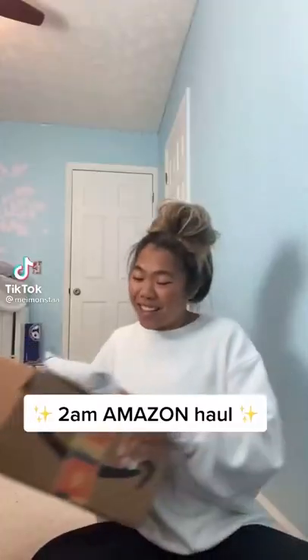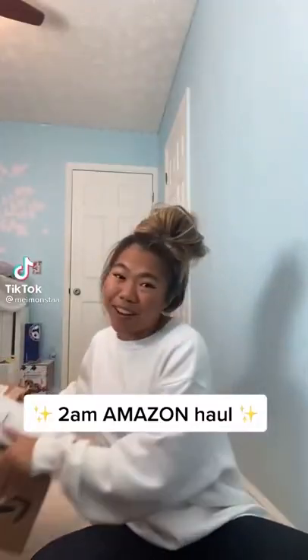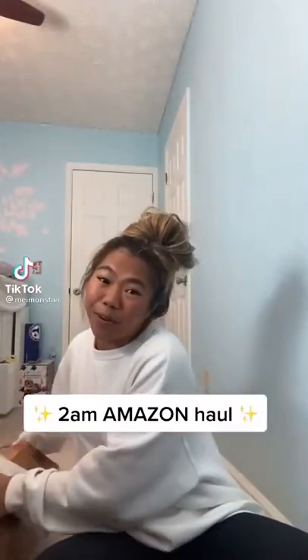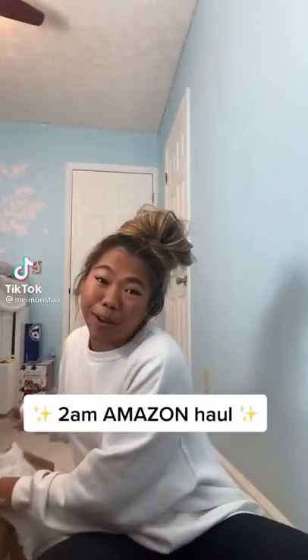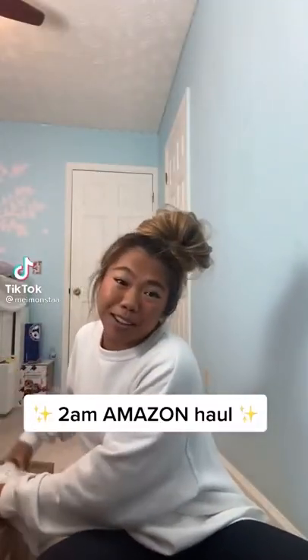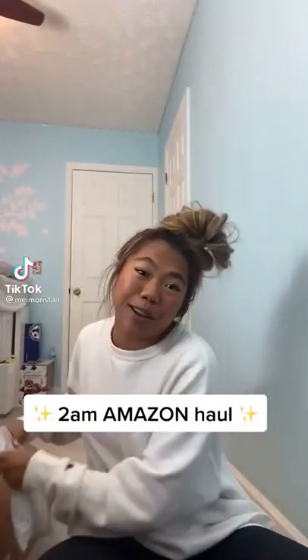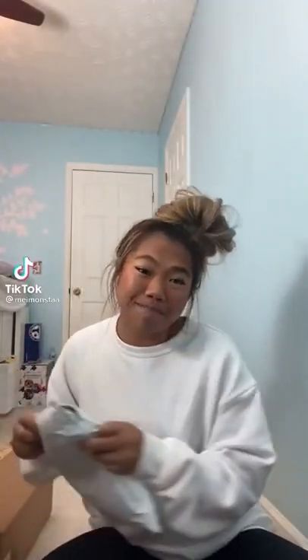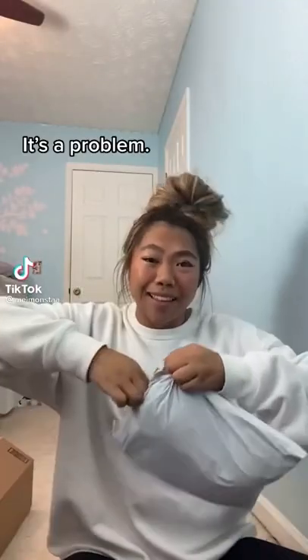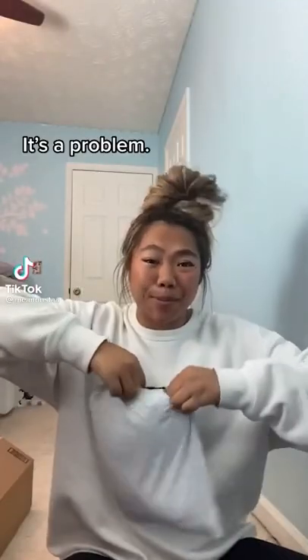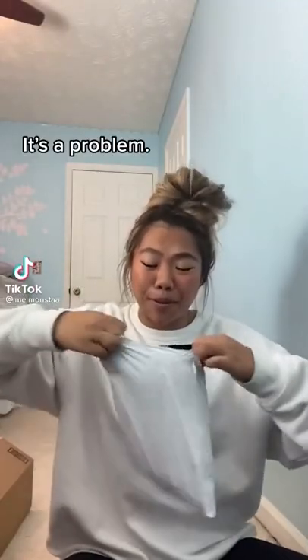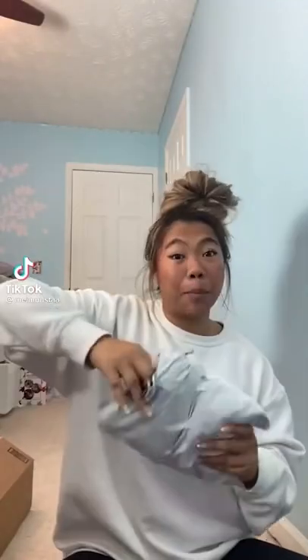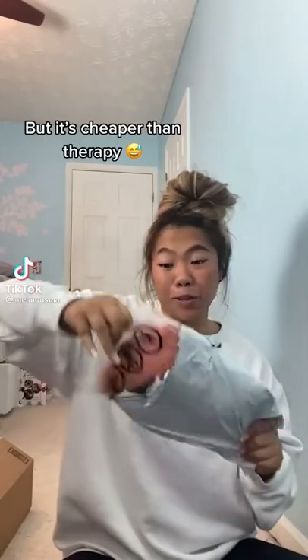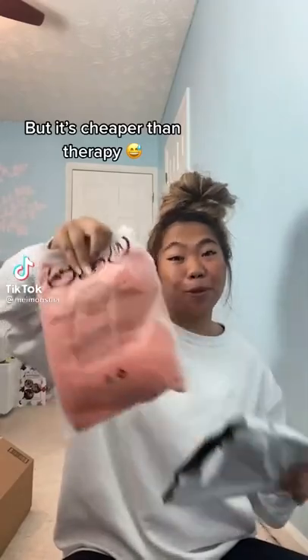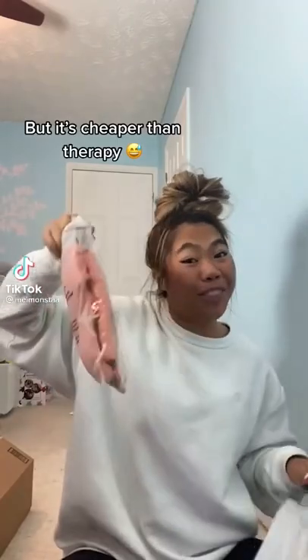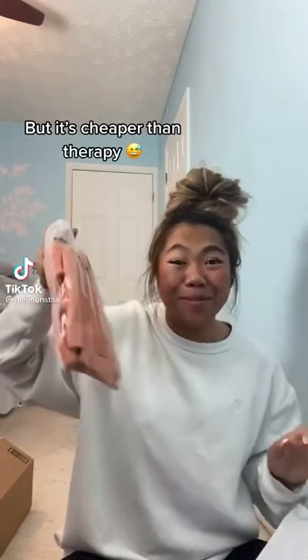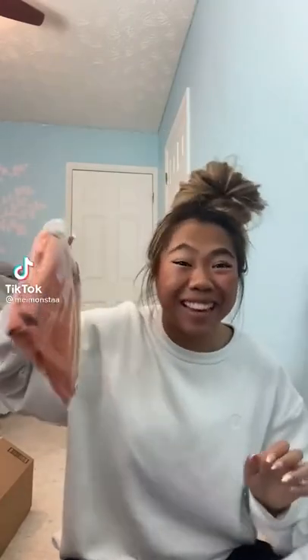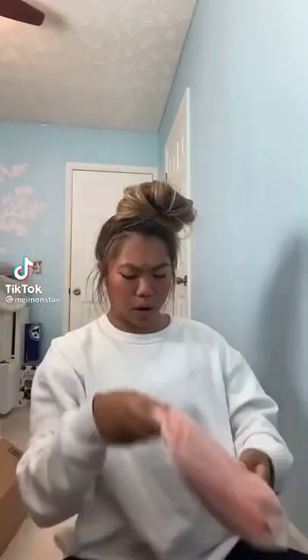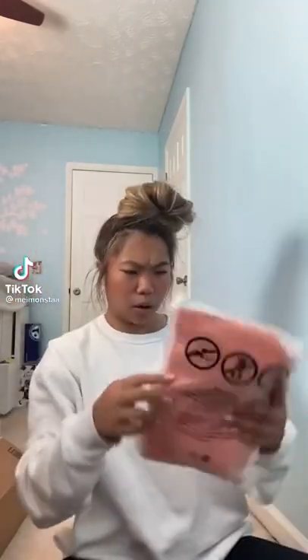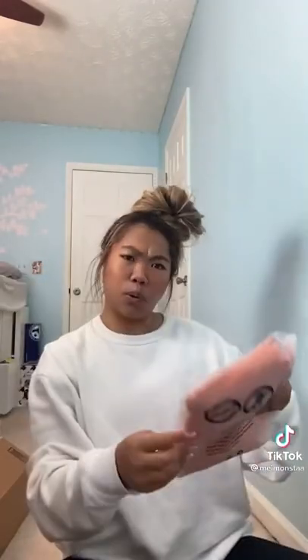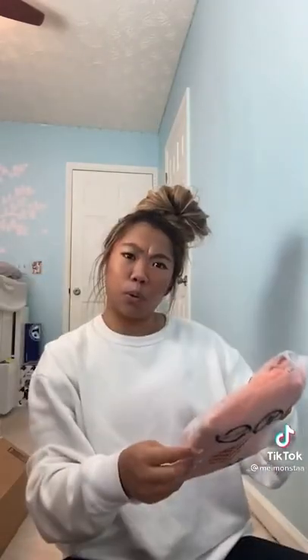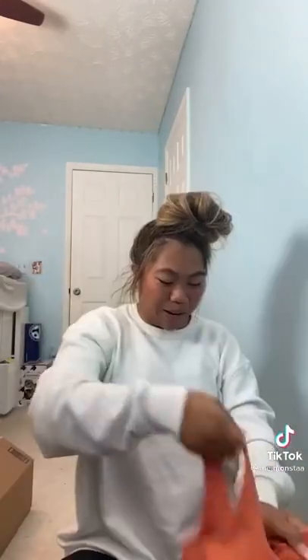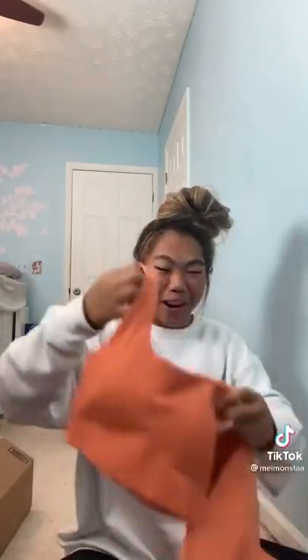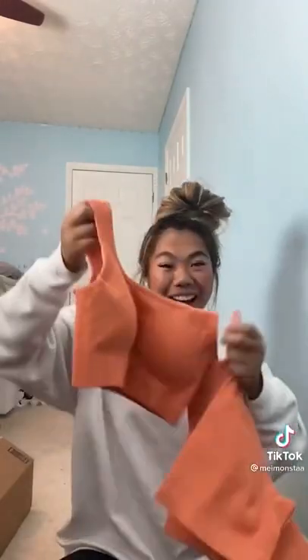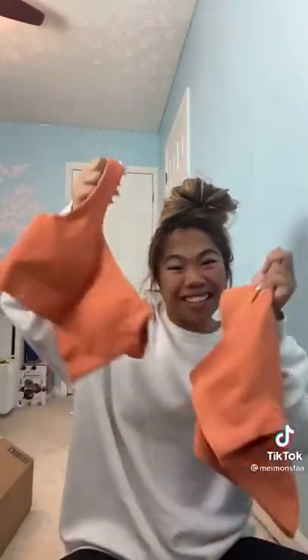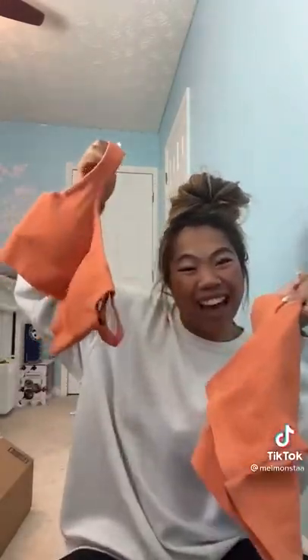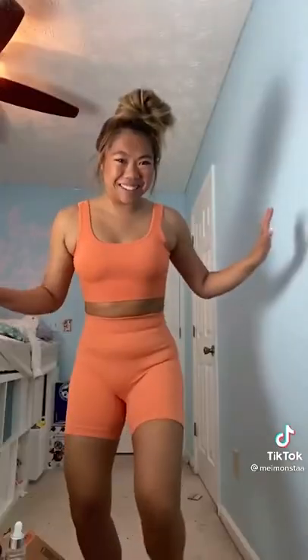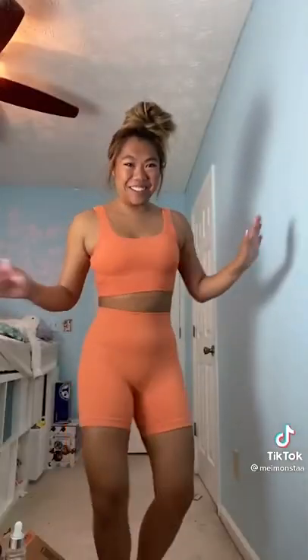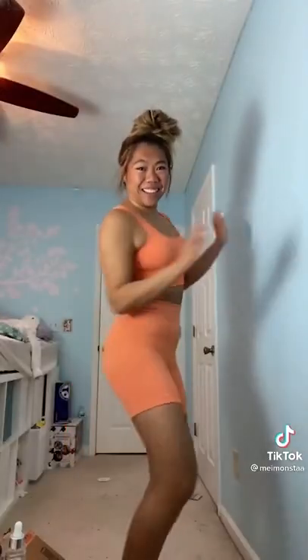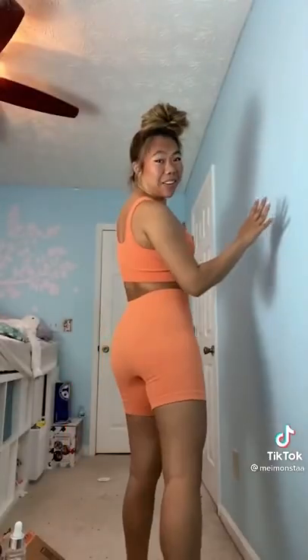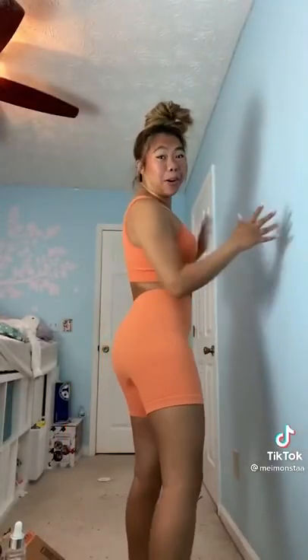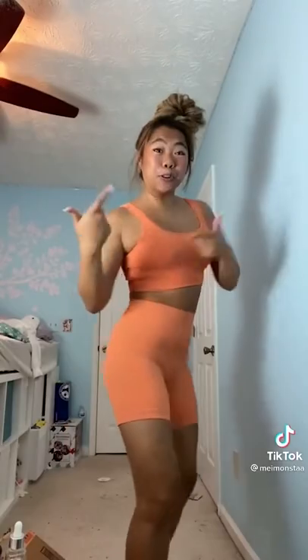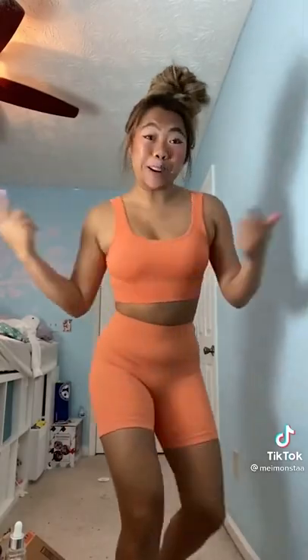Let's find out what I bought at 2am. It's a problem, but it's cheaper than therapy. New workout stuff — it's actually really cute and under $20.